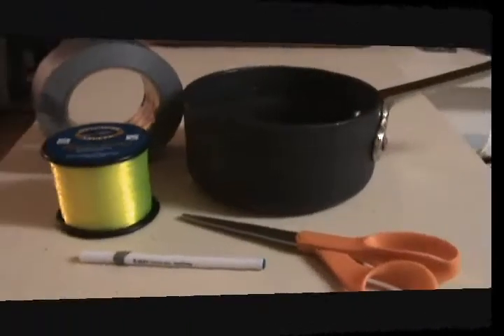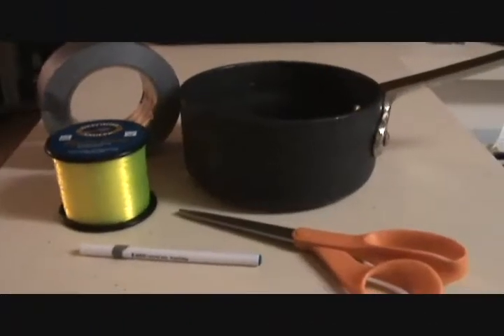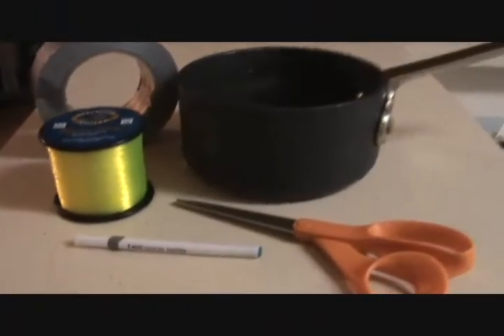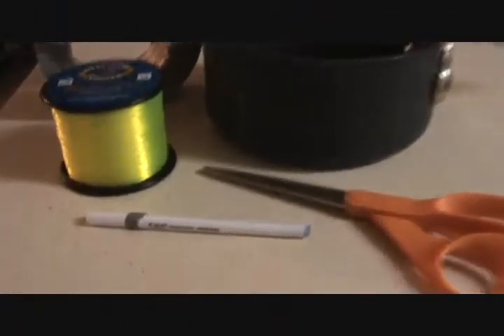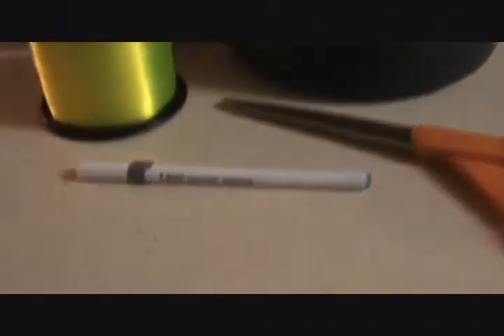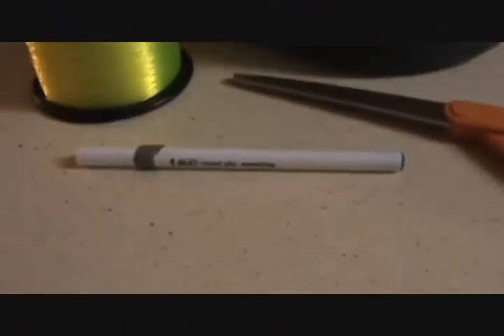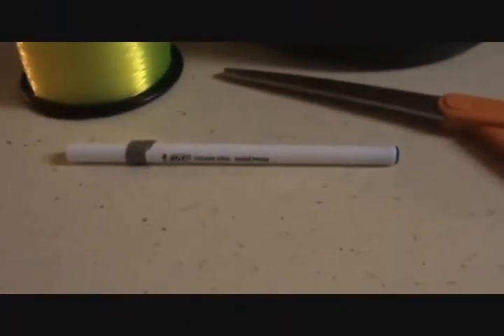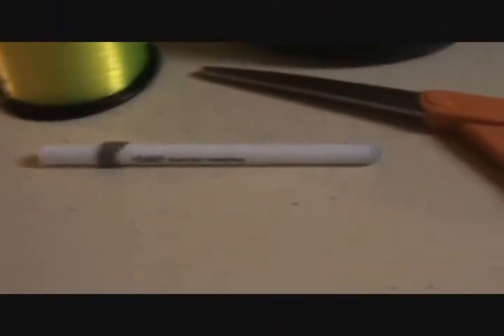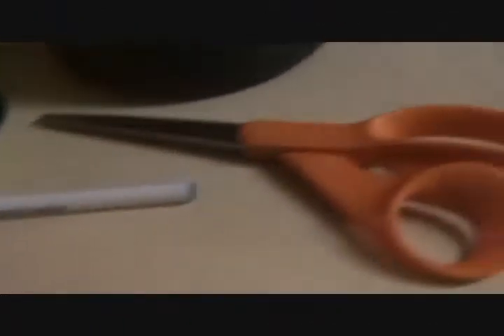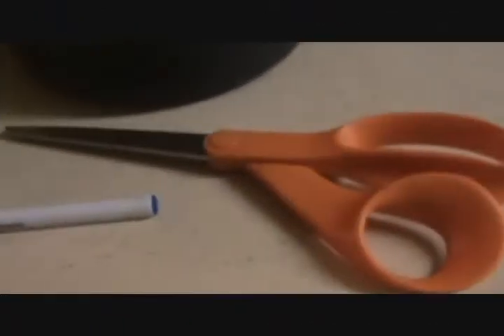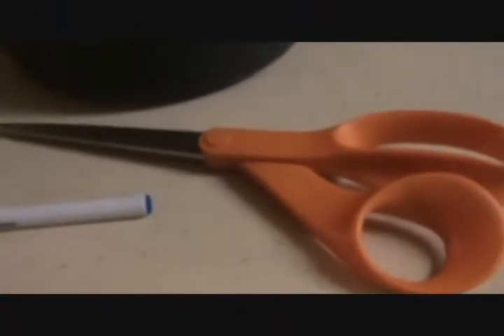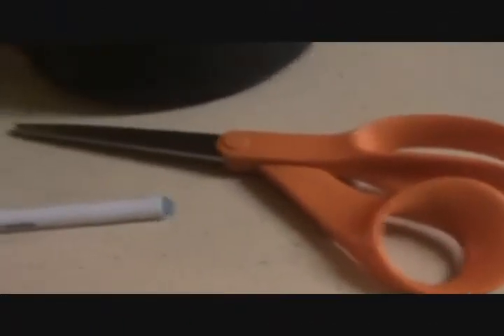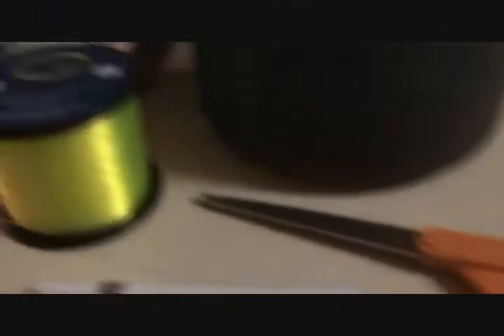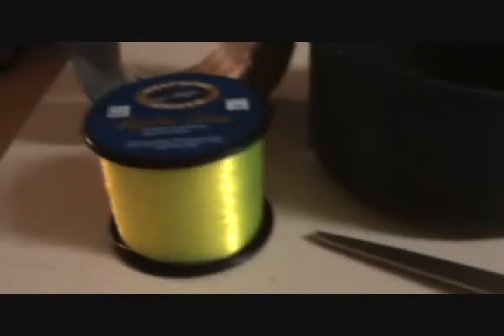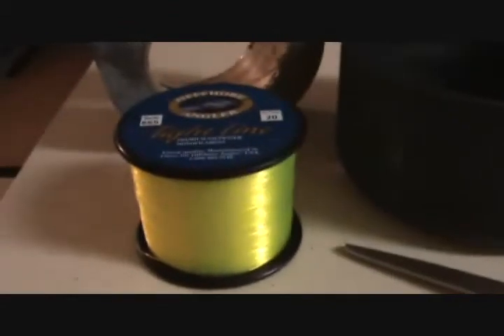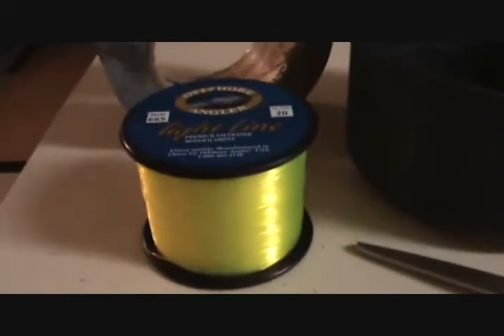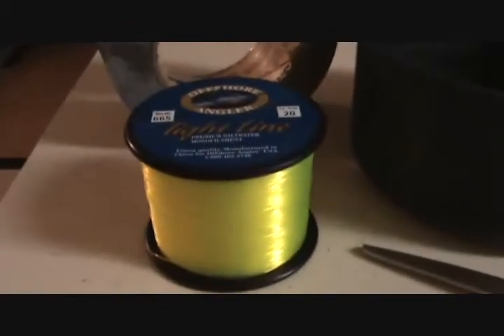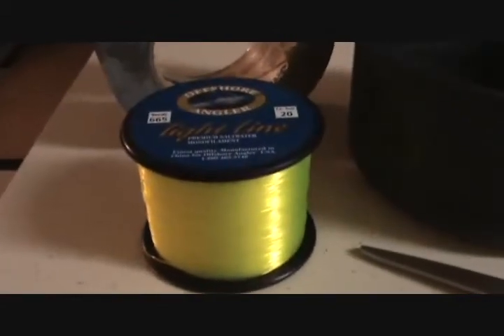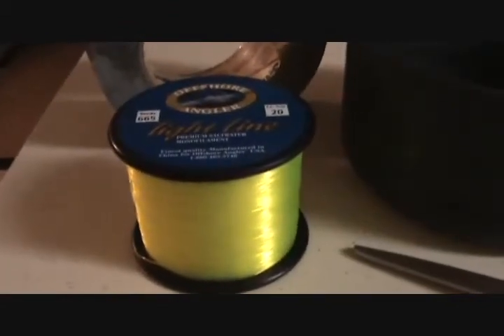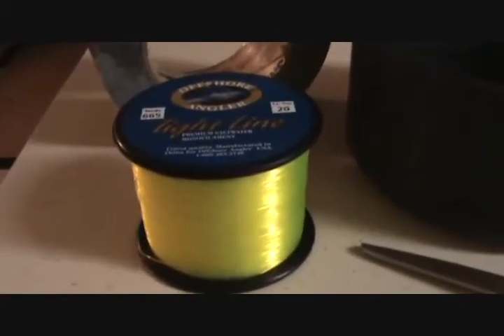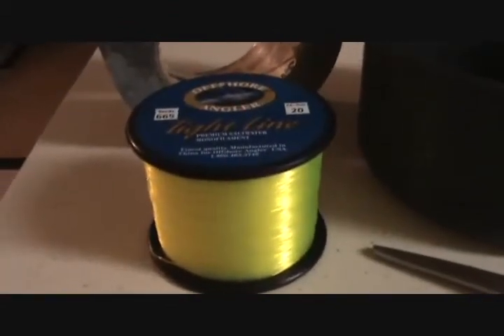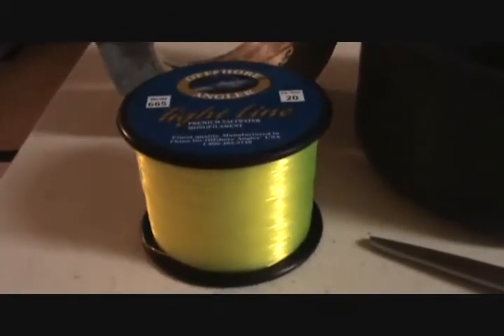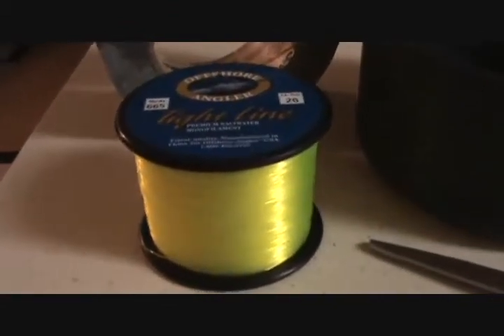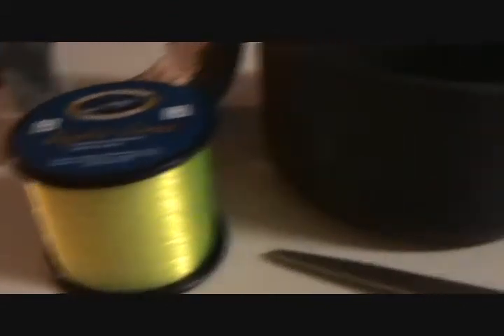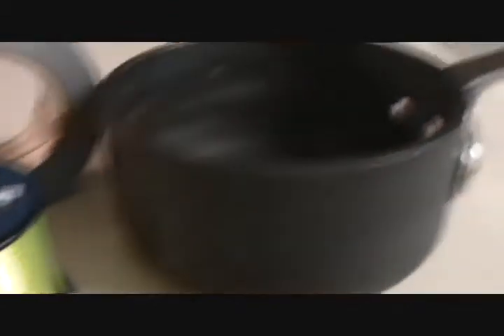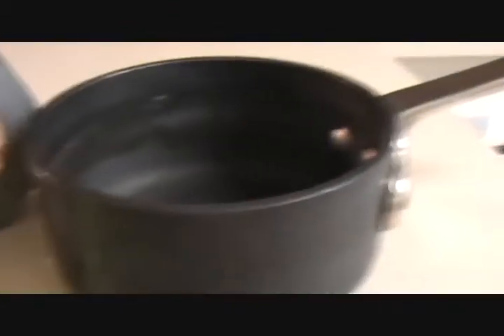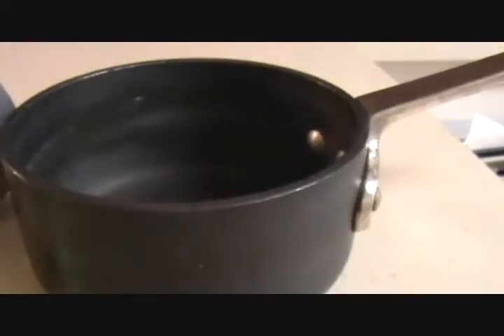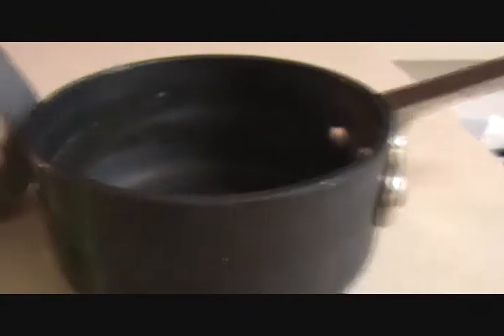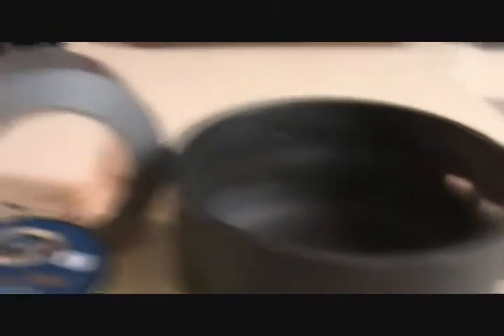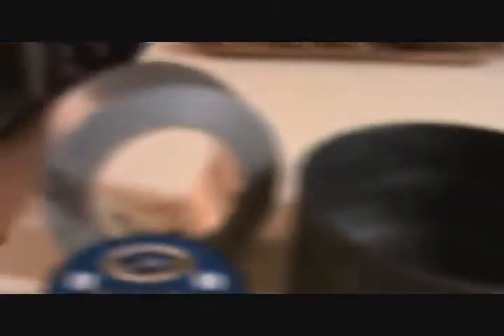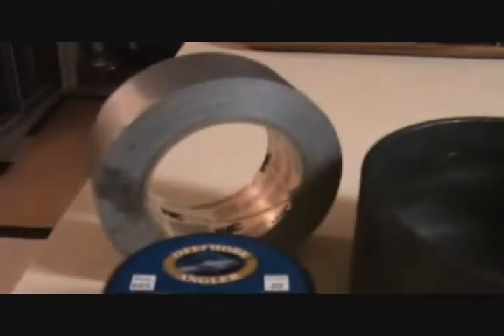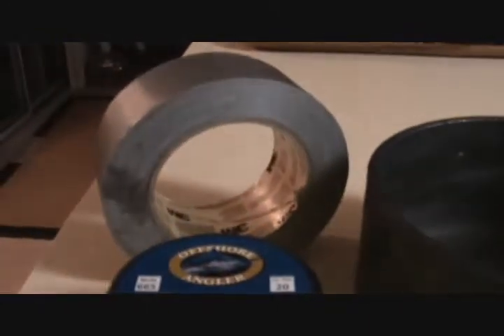For this project you'll need an empty pen case, scissors, high visibility mono — 15 or 20 pound test, color of your choice — a pot to boil water in, and some good old duct tape.